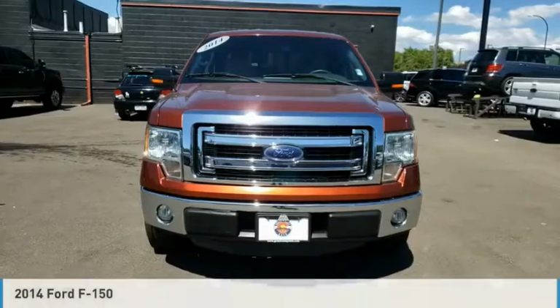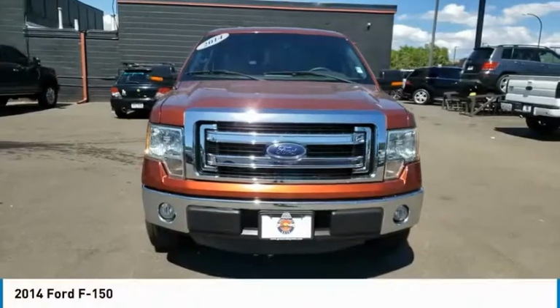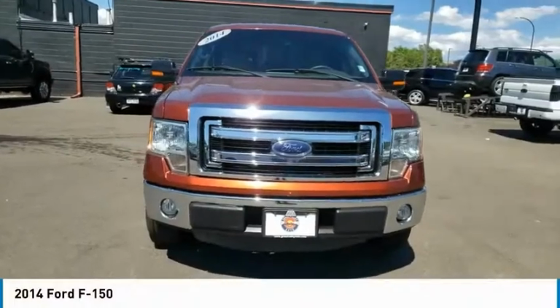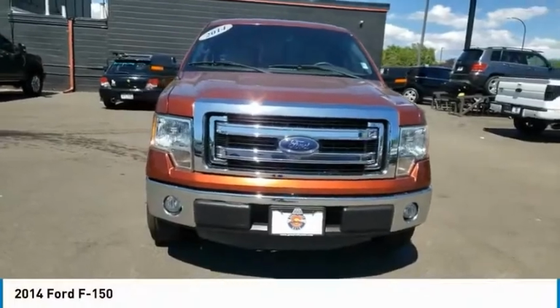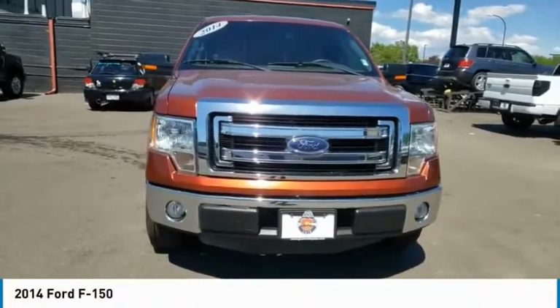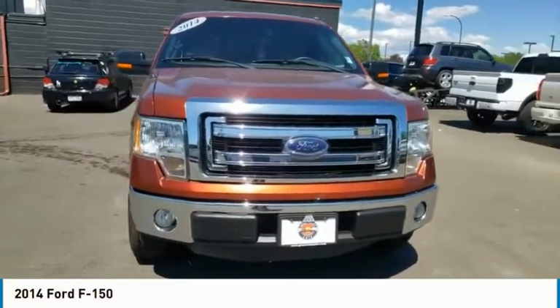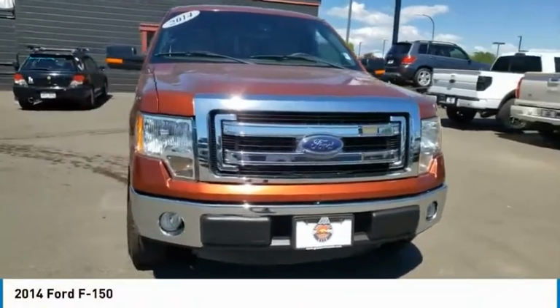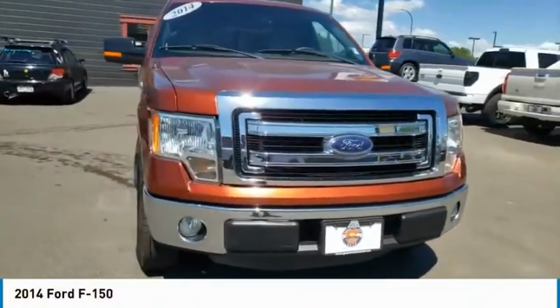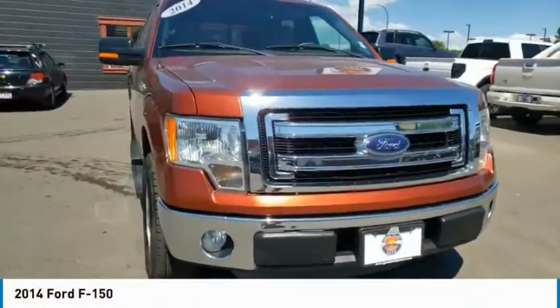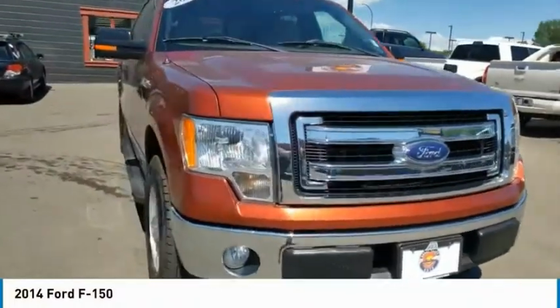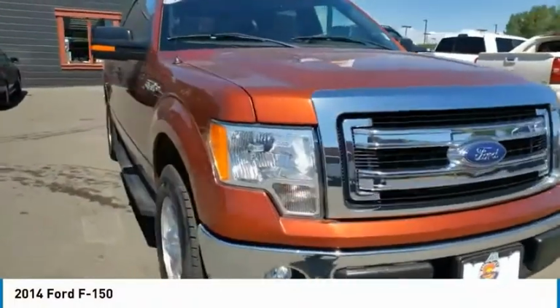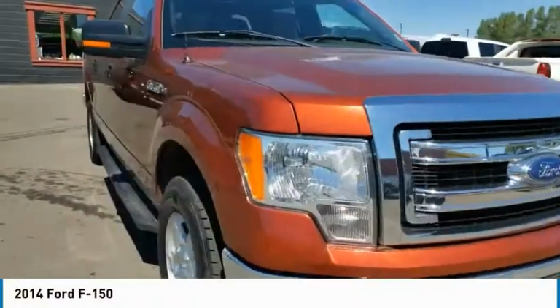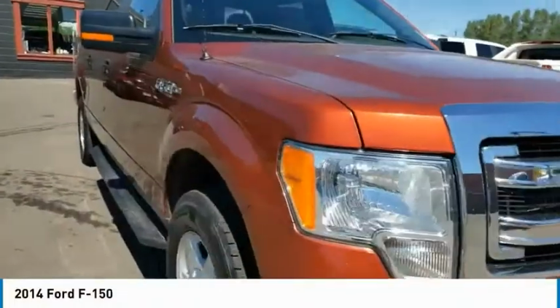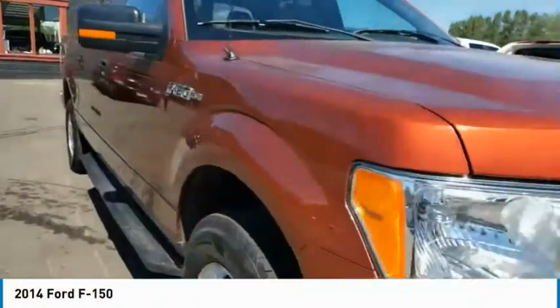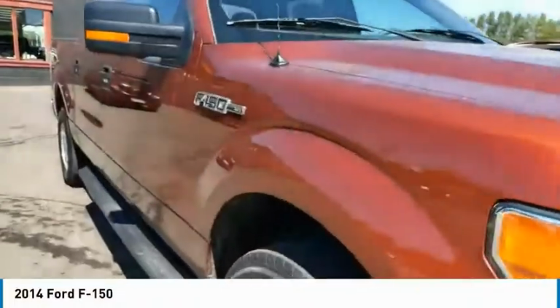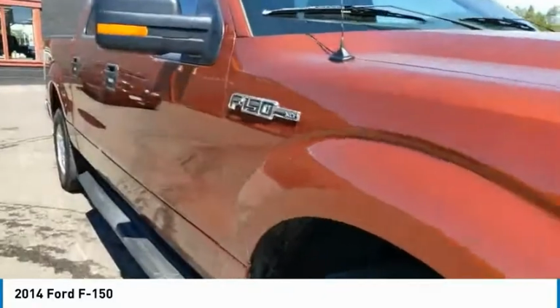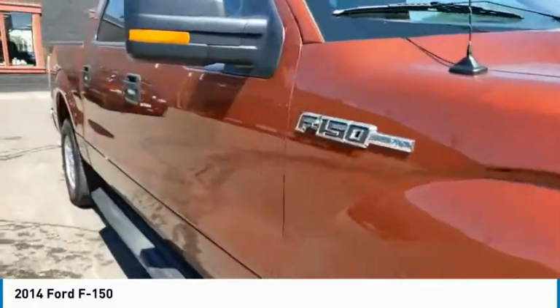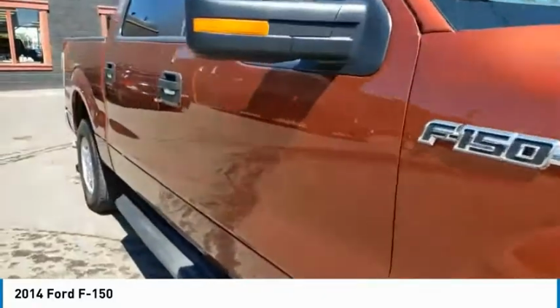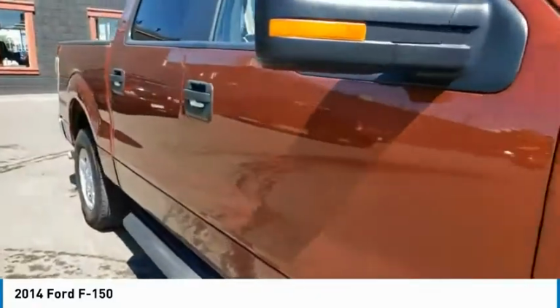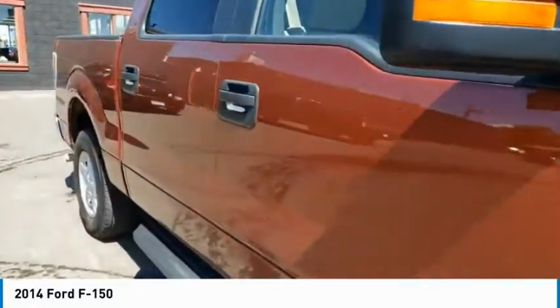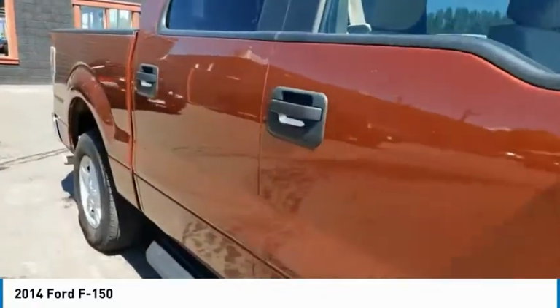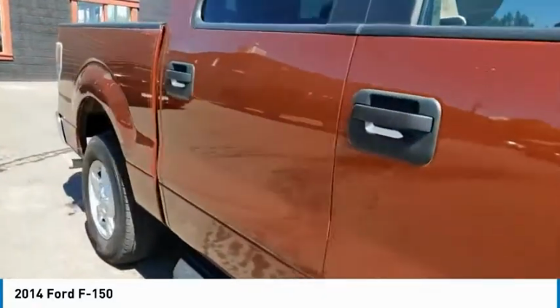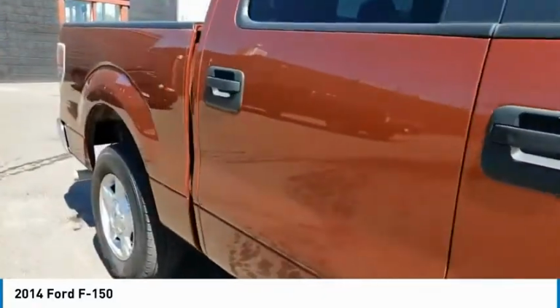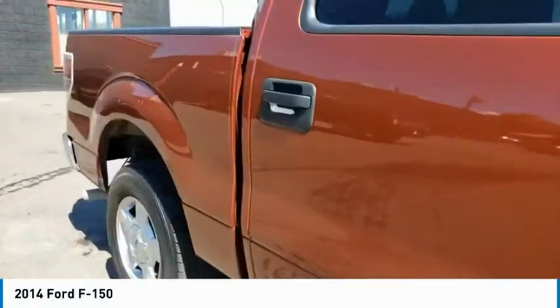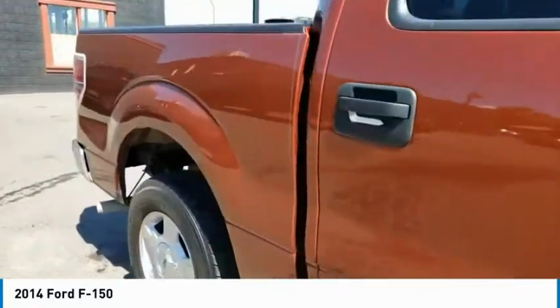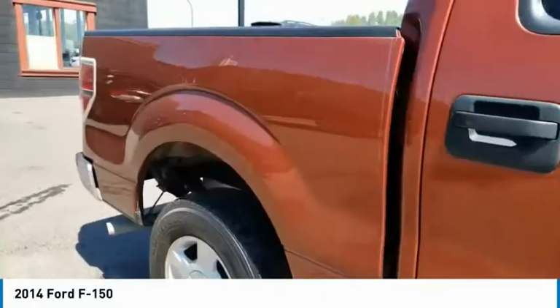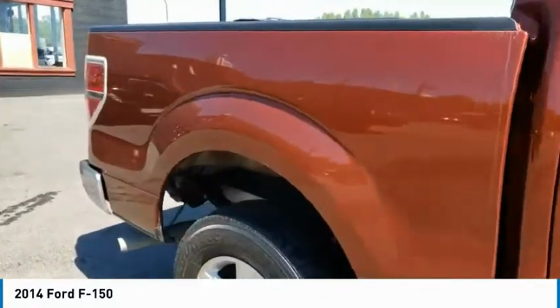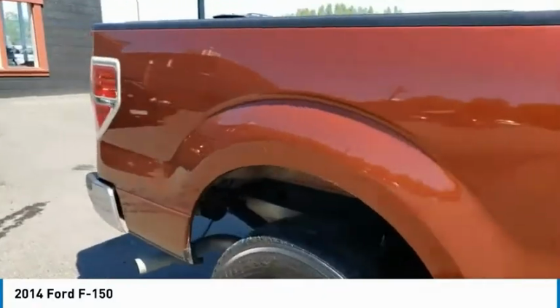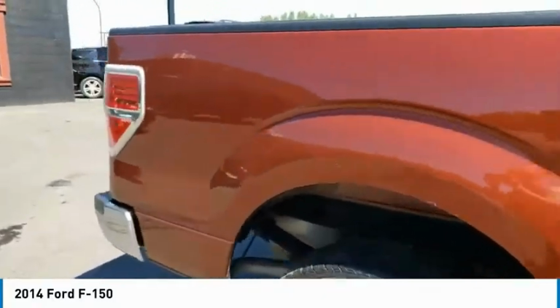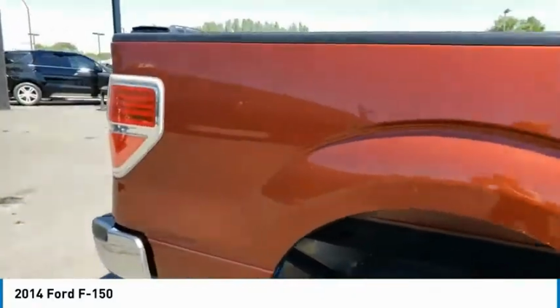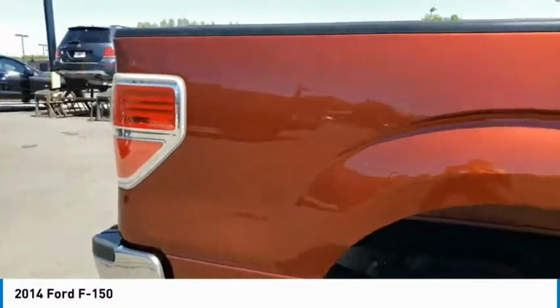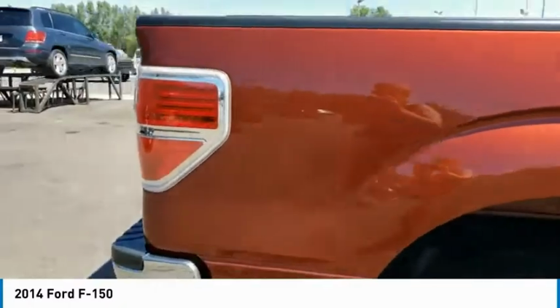Stop by and take a look at the 2014 F-150. A Ford F-150 knows how to handle any situation. It's built to follow orders, no whining.